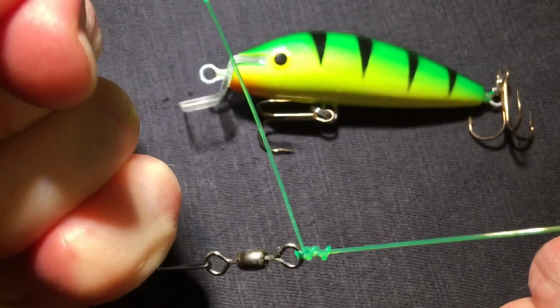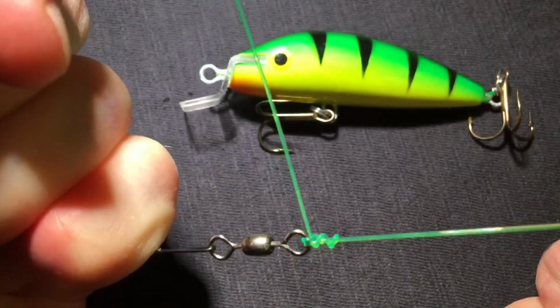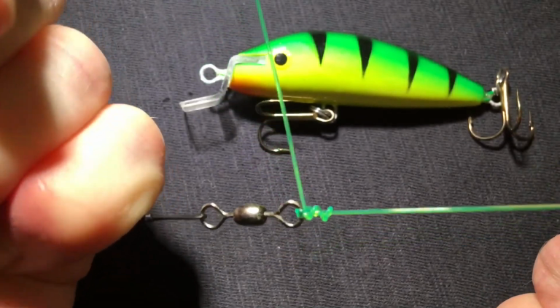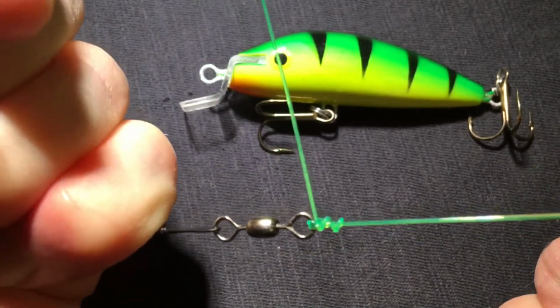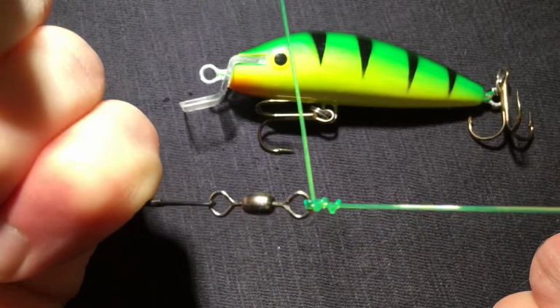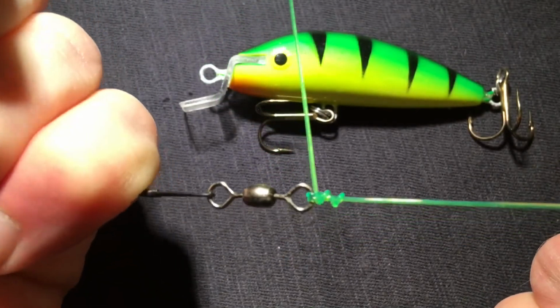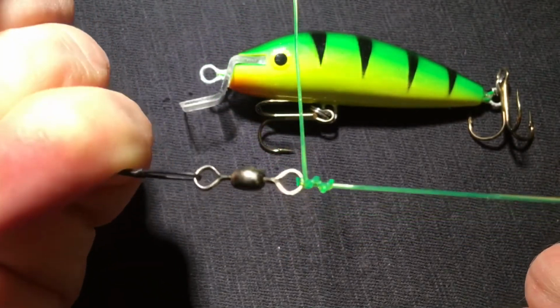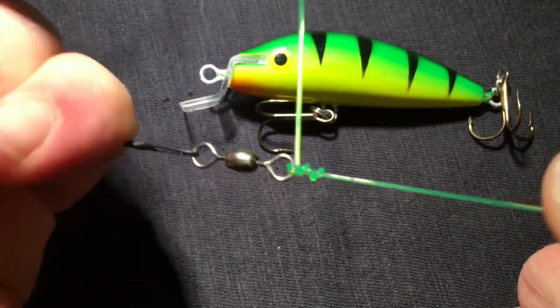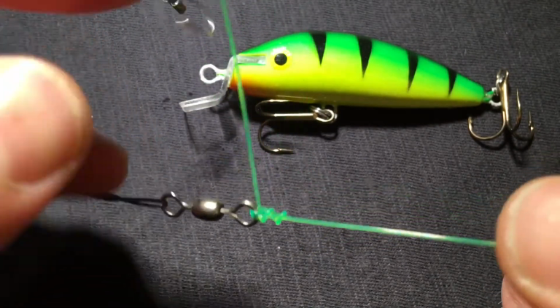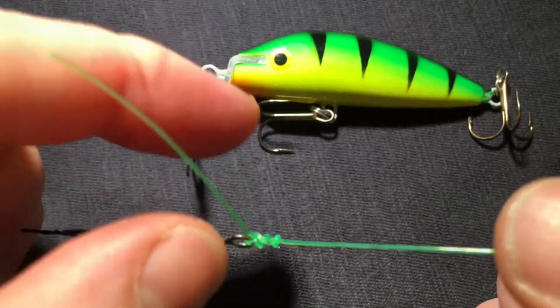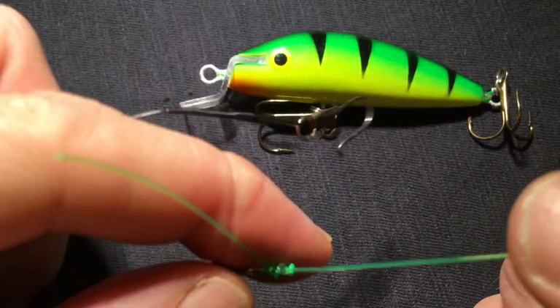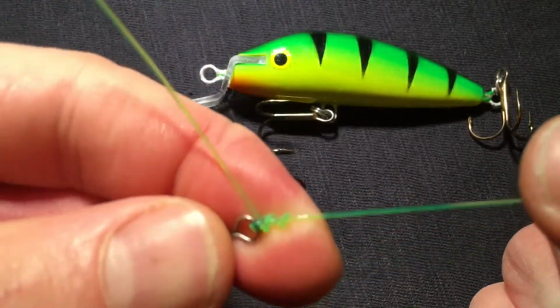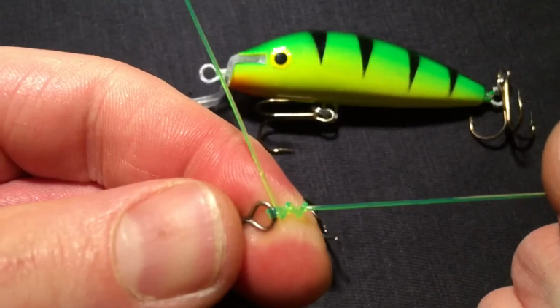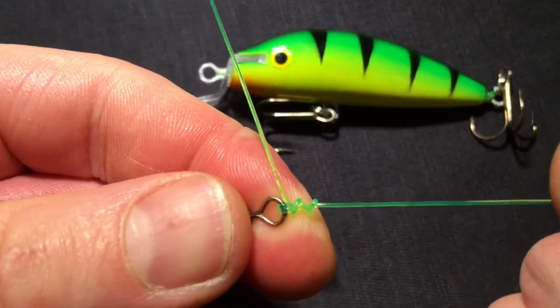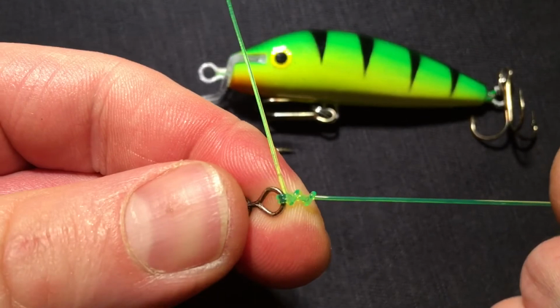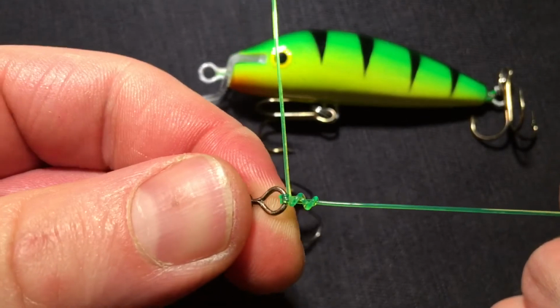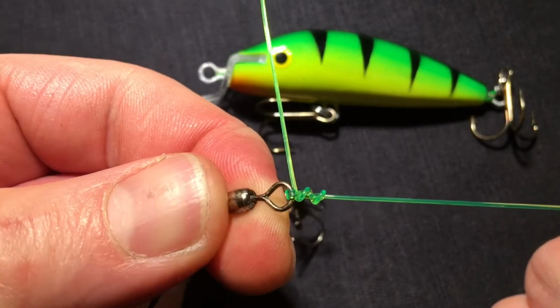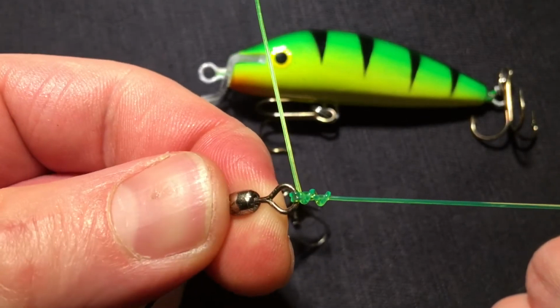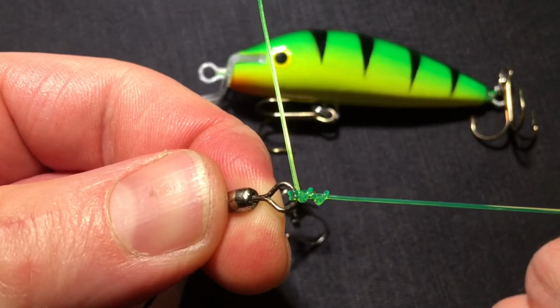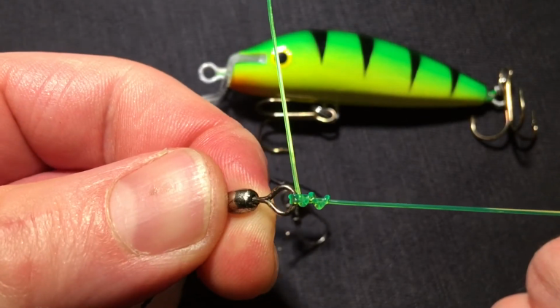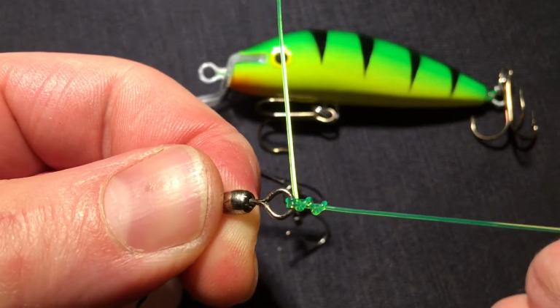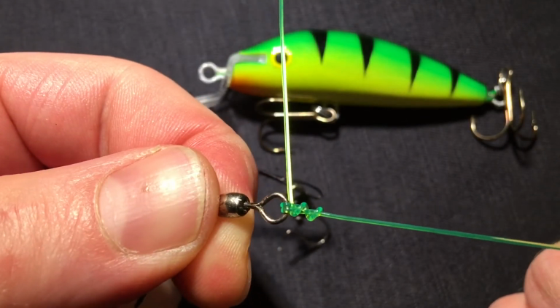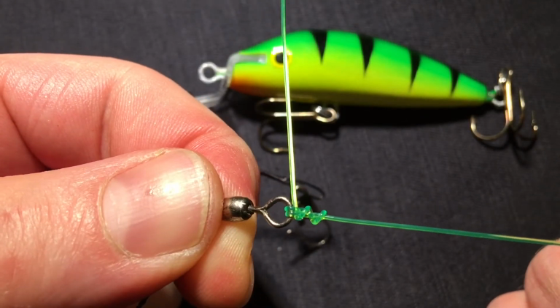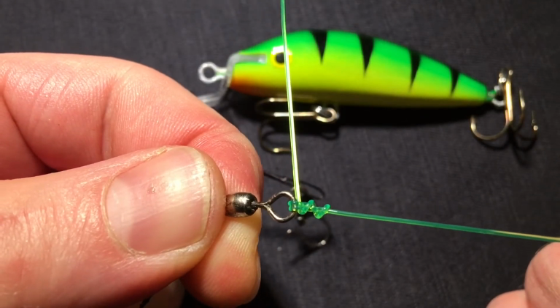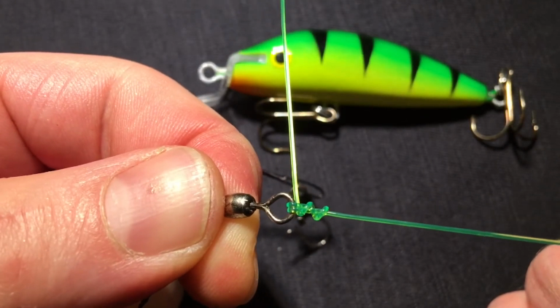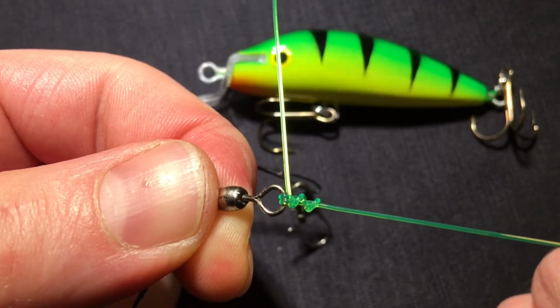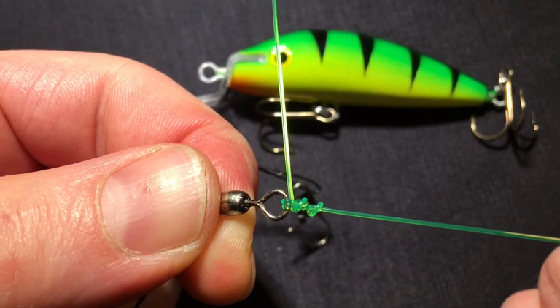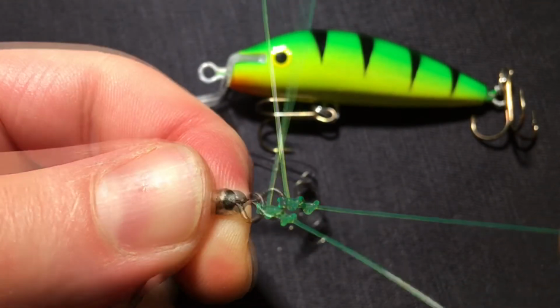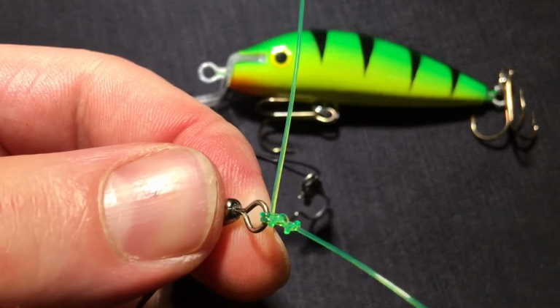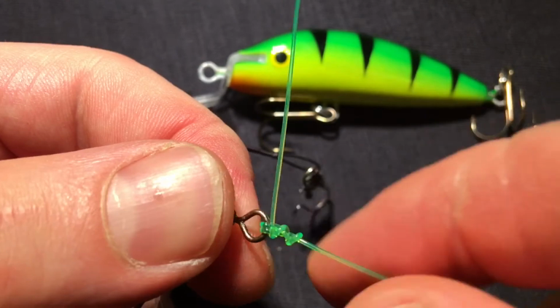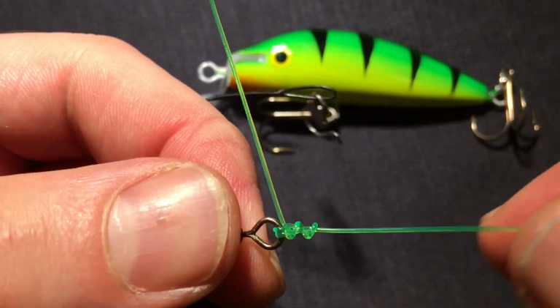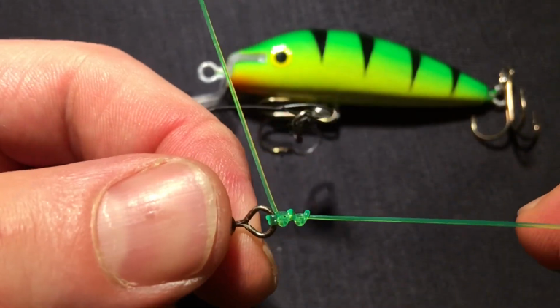And as you can see, it doesn't slip. That's why this is such a good and efficient fishing knot. I will run it one more time.